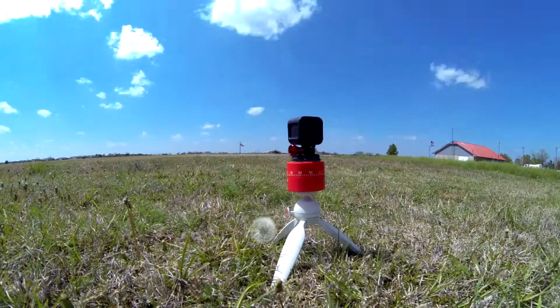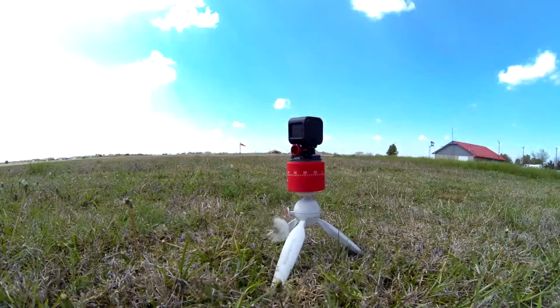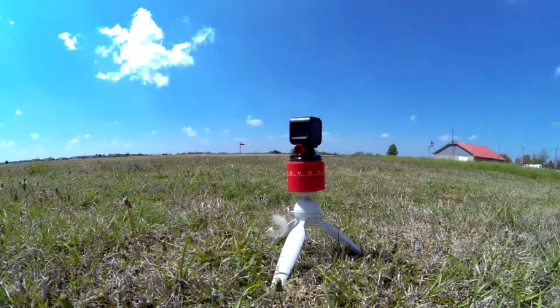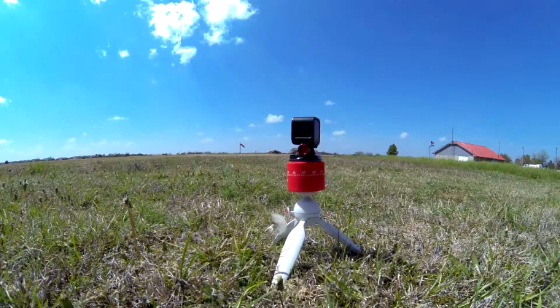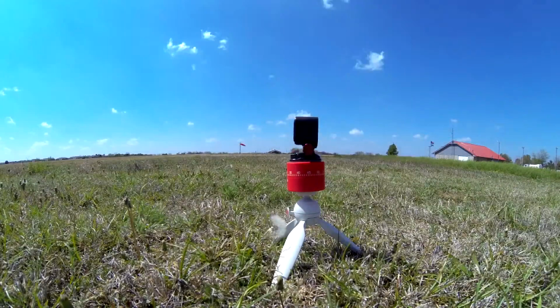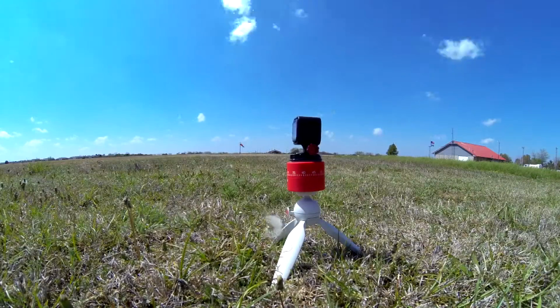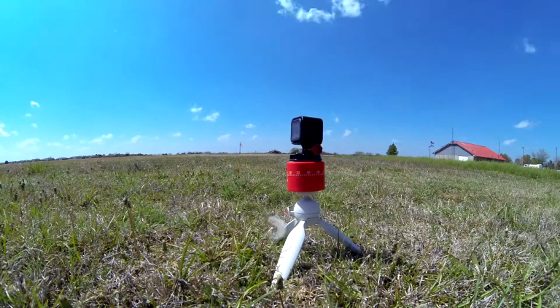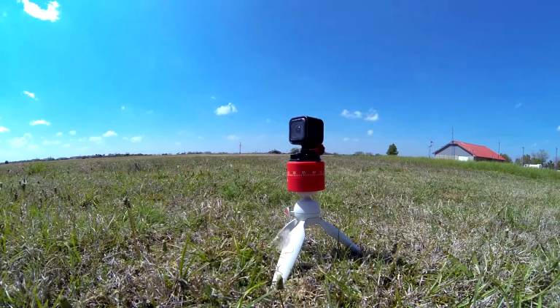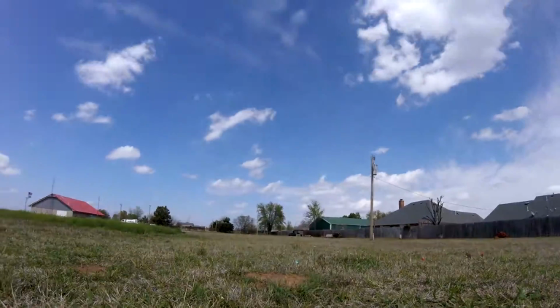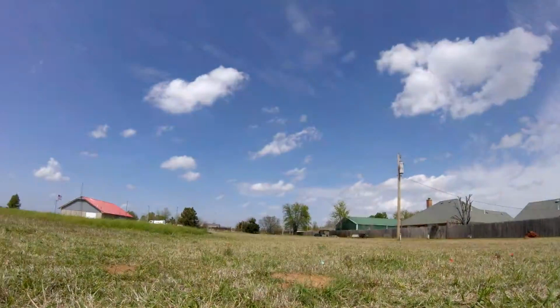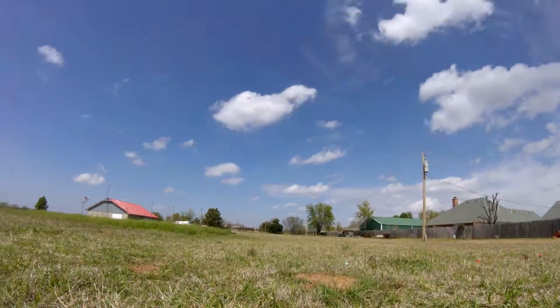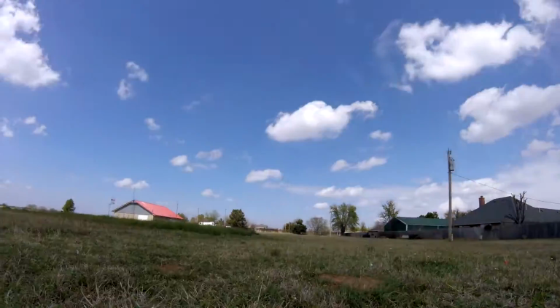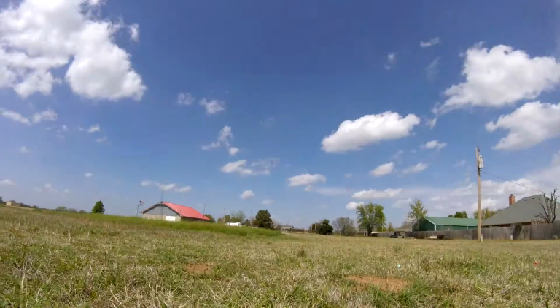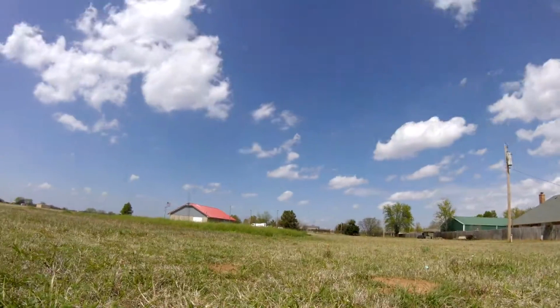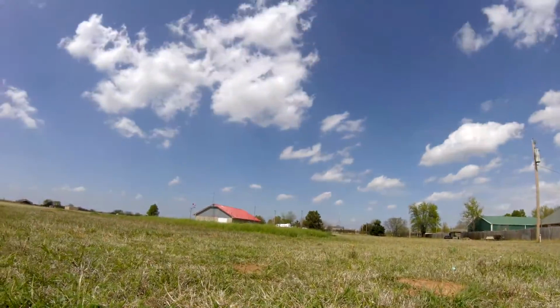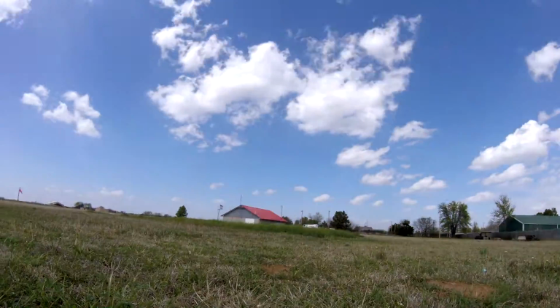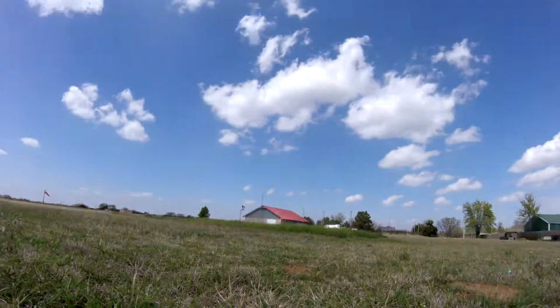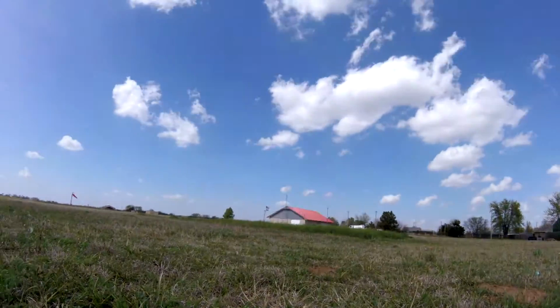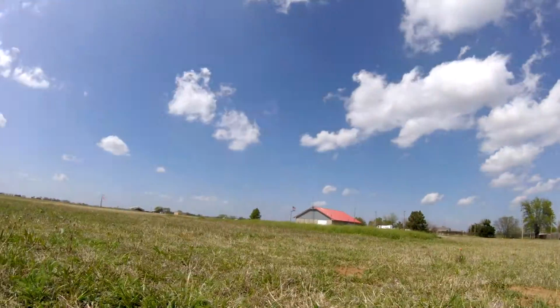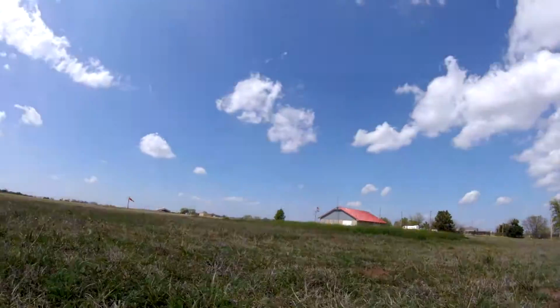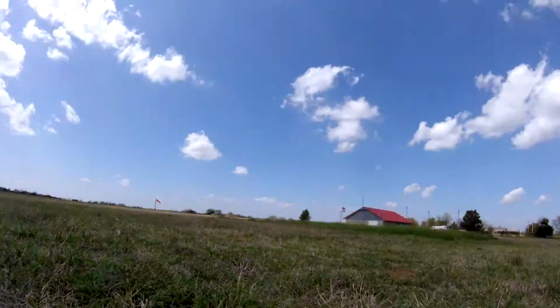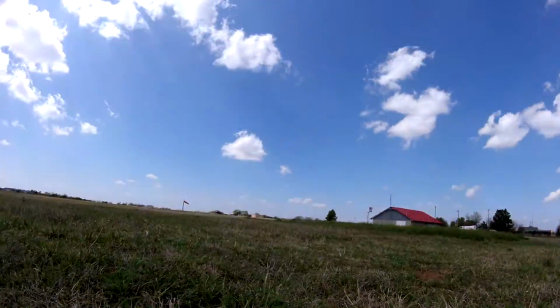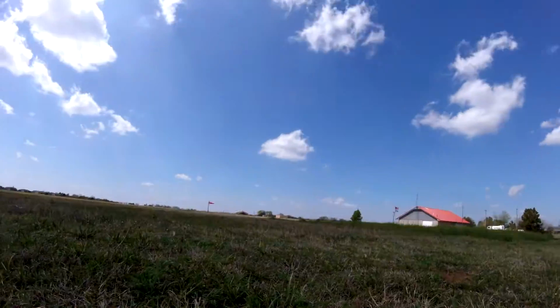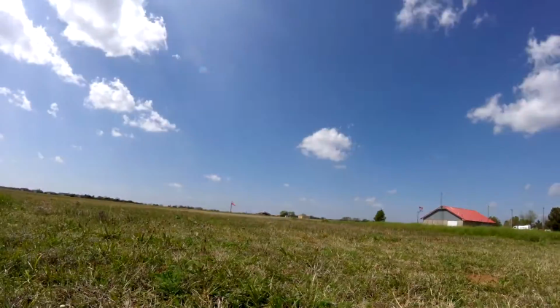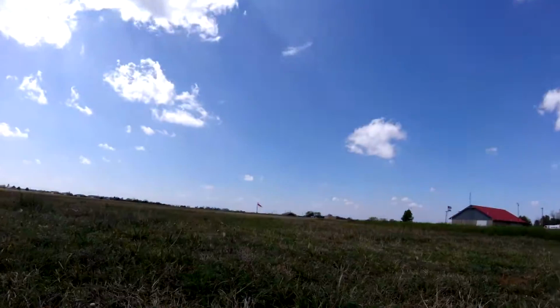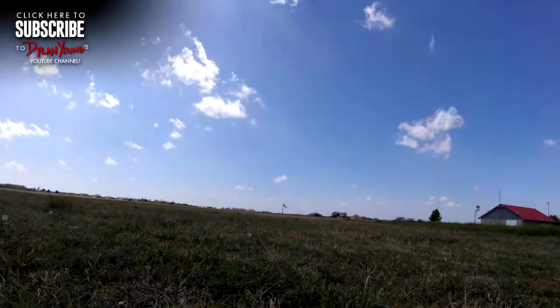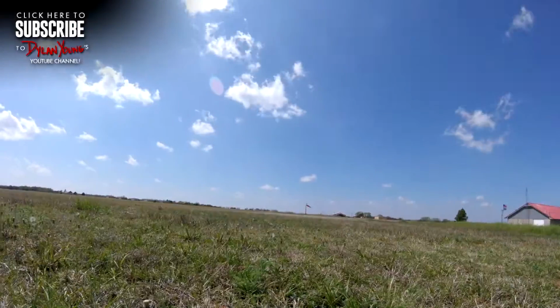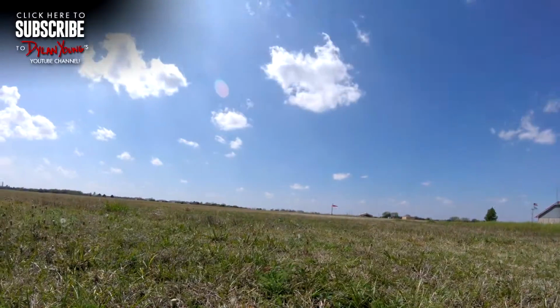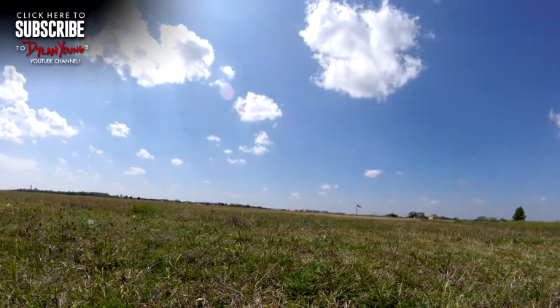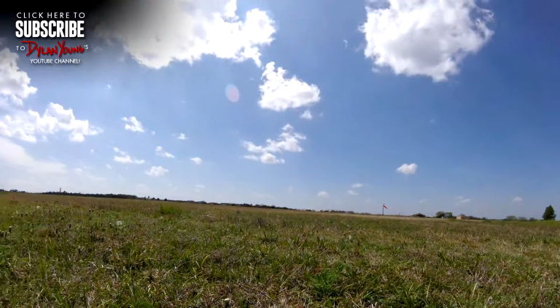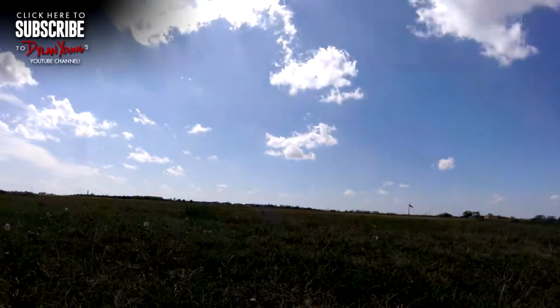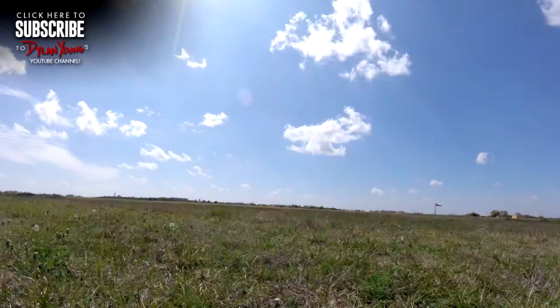In case you were wondering, when doing panning time-lapses like this, it is best to set your interval to 0.5, 1, or 2 seconds. Anything beyond 2 seconds looks a little too choppy when doing panning time-lapses, in my opinion.